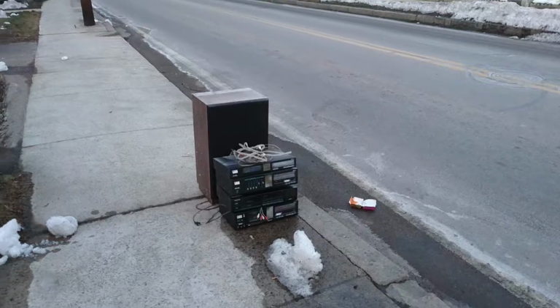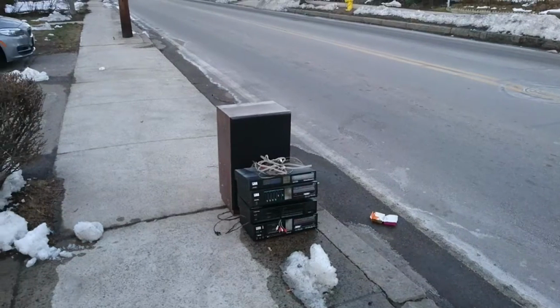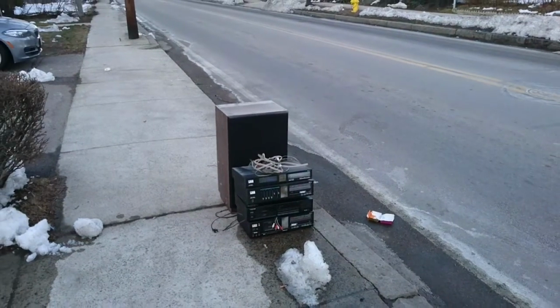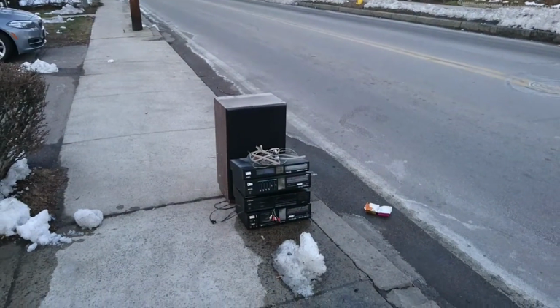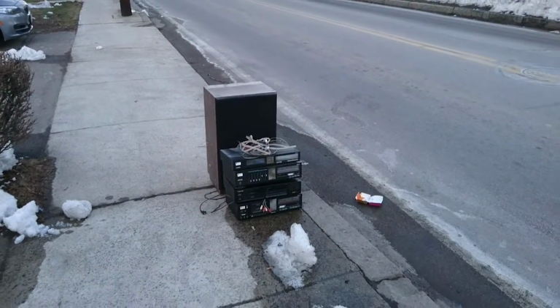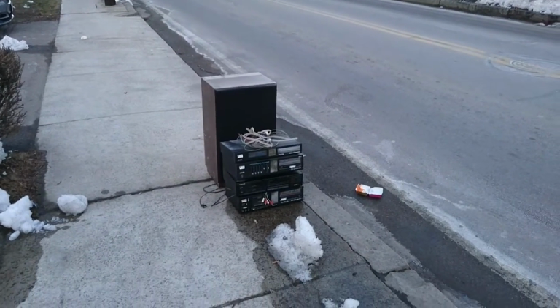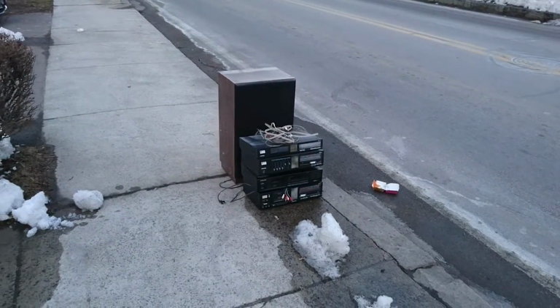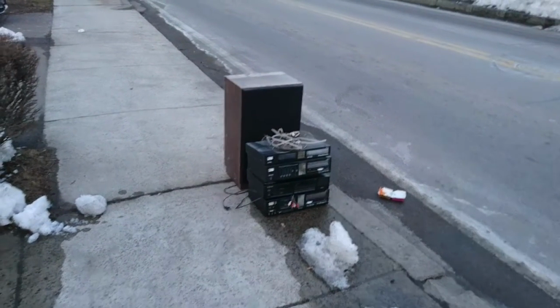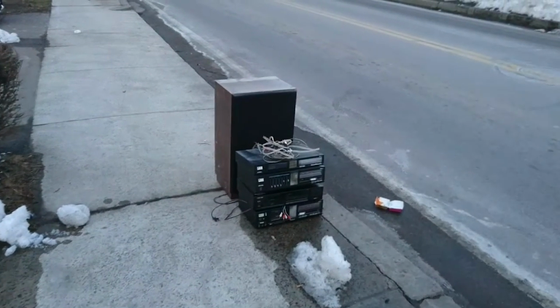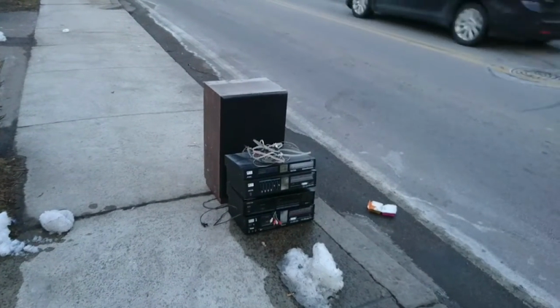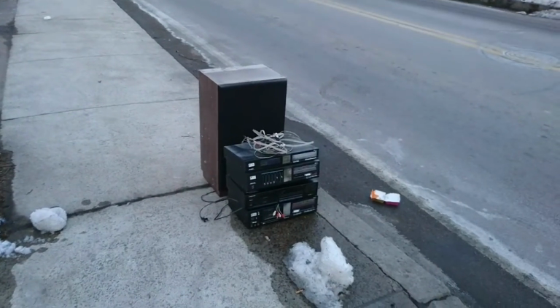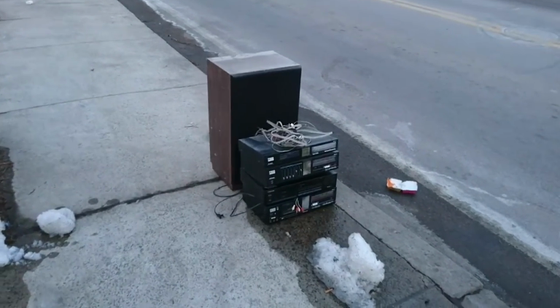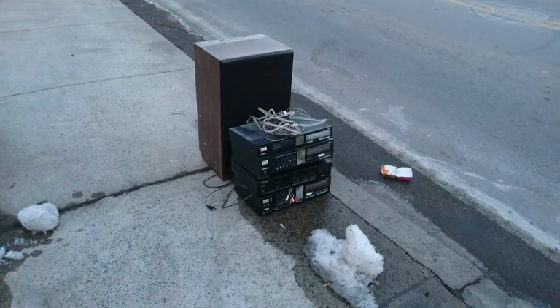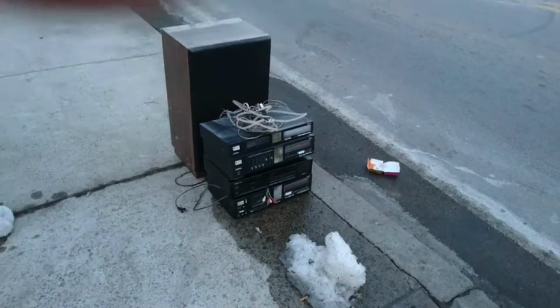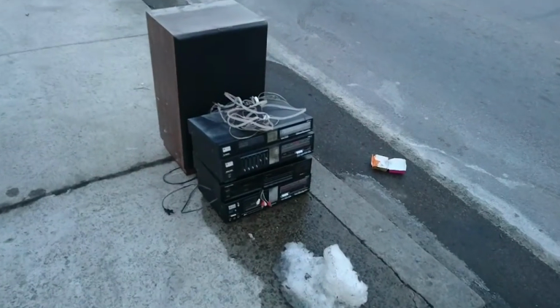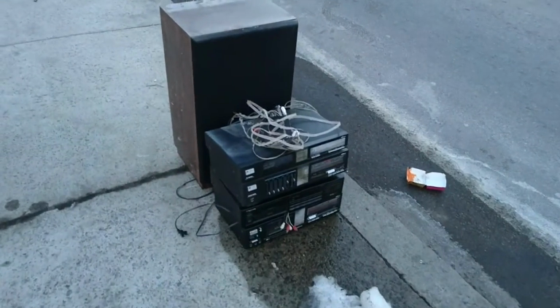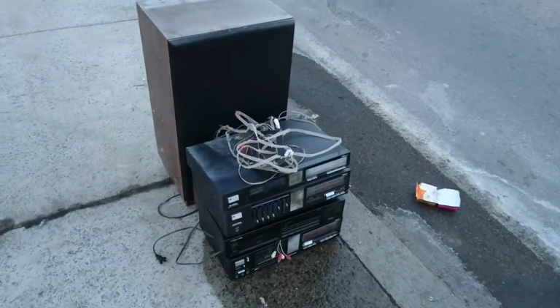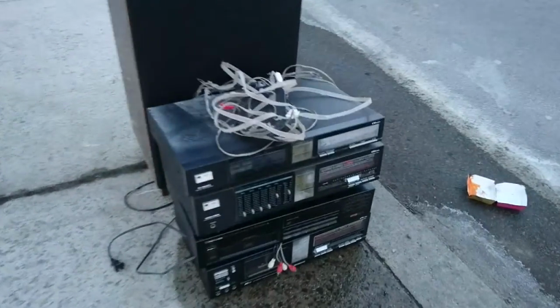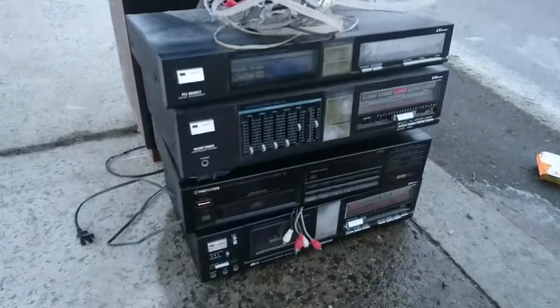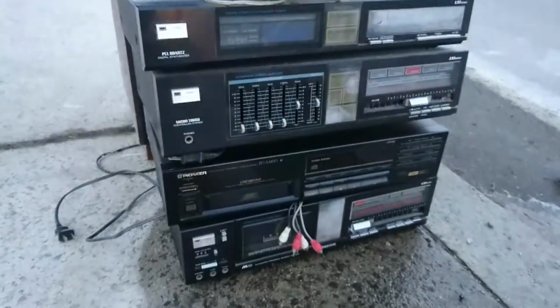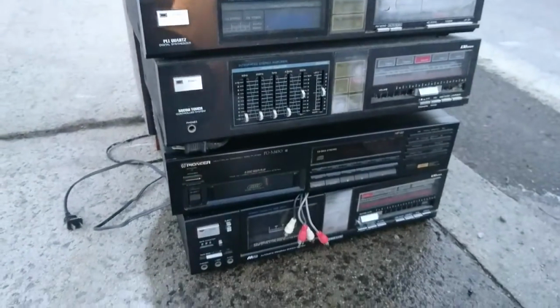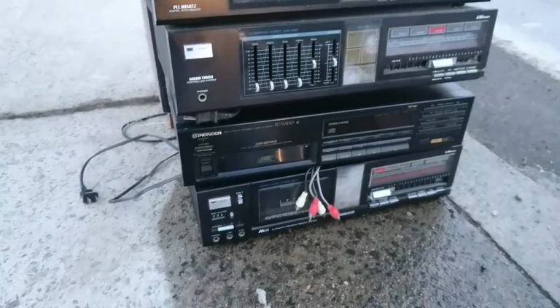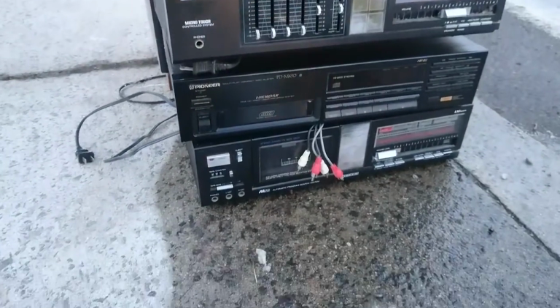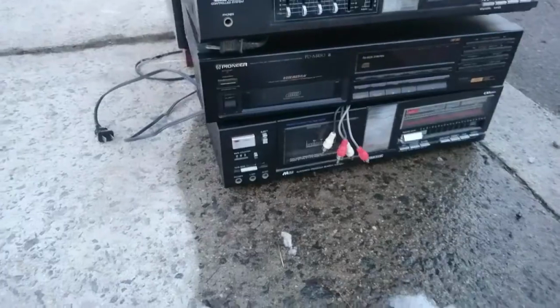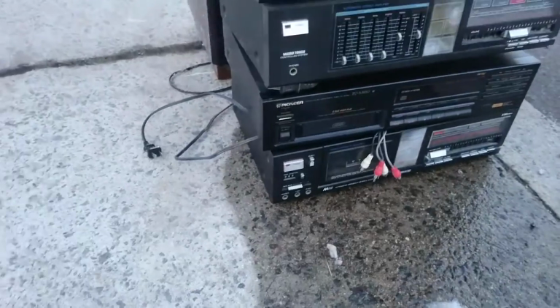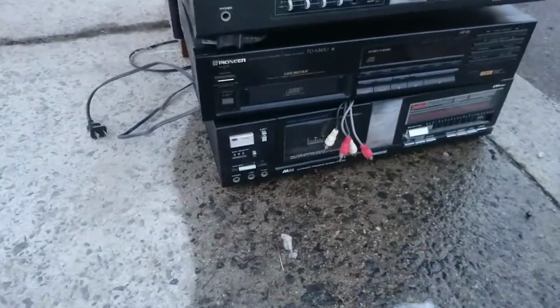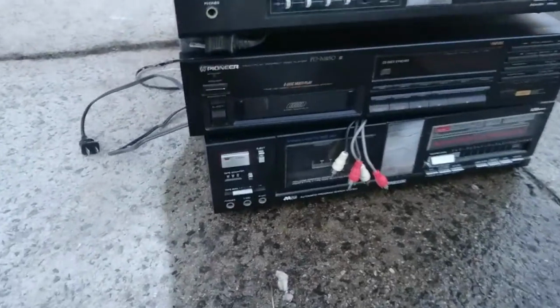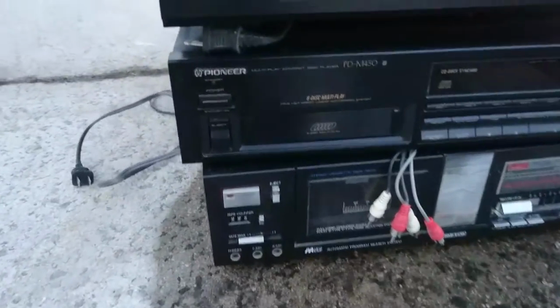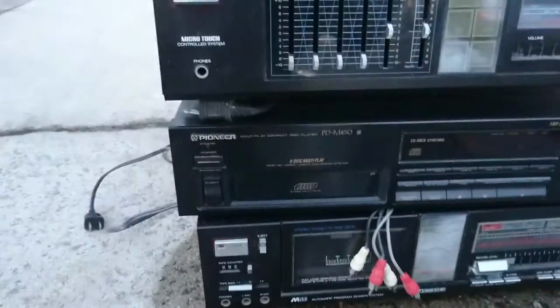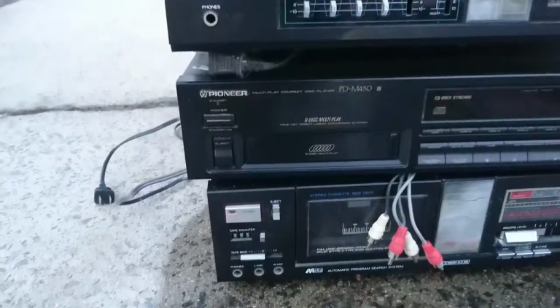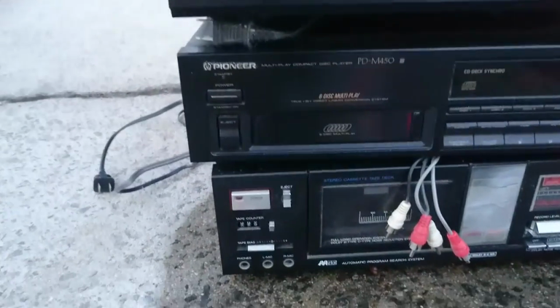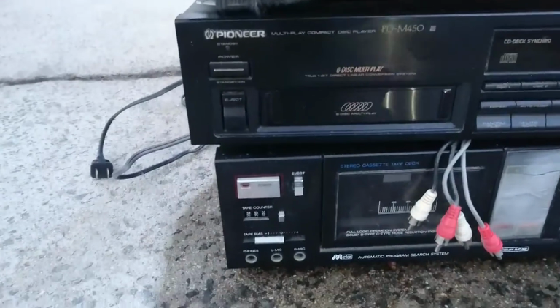Hi everyone, Junk on the Street here. This is something you don't see every day — it's an old stereo system. It plays cassettes. Played cassettes anyway.